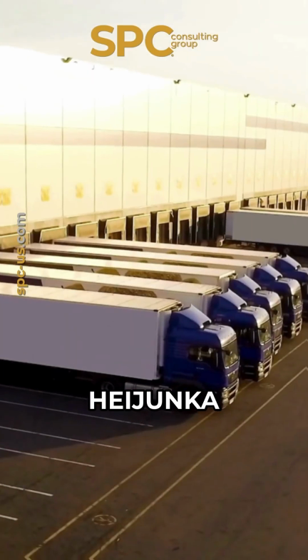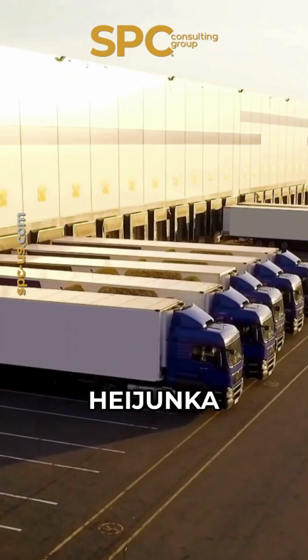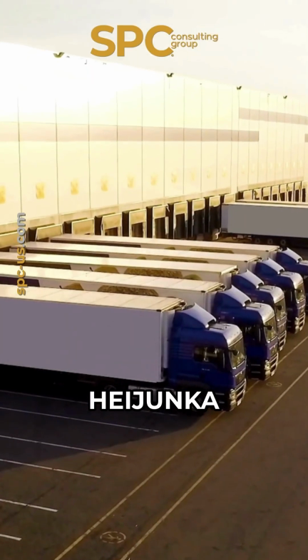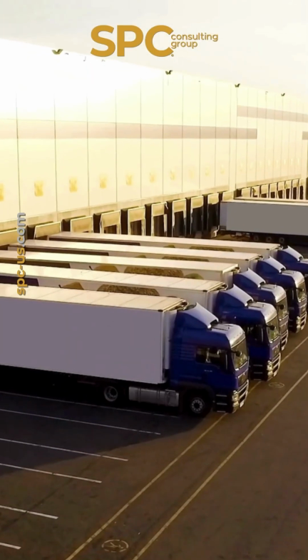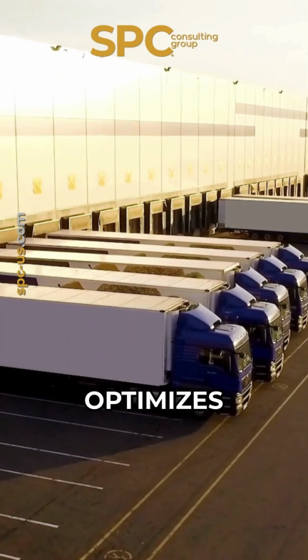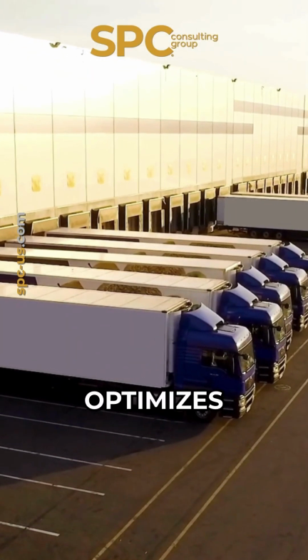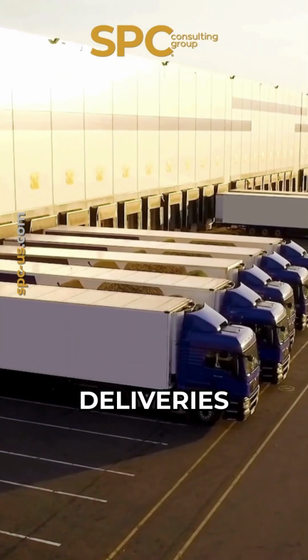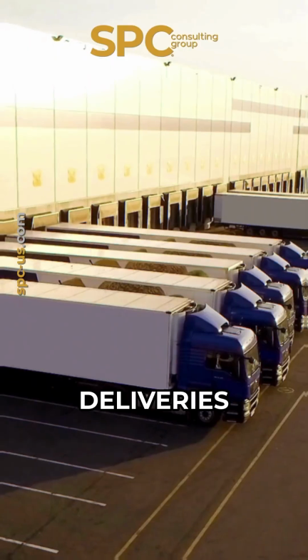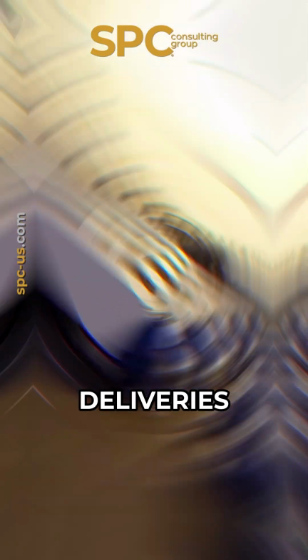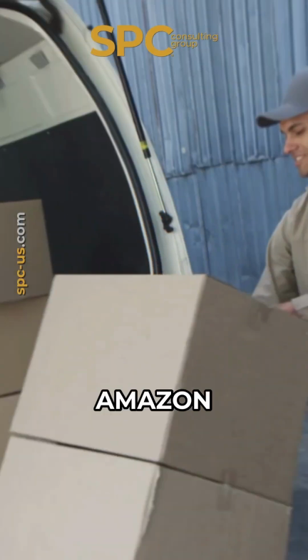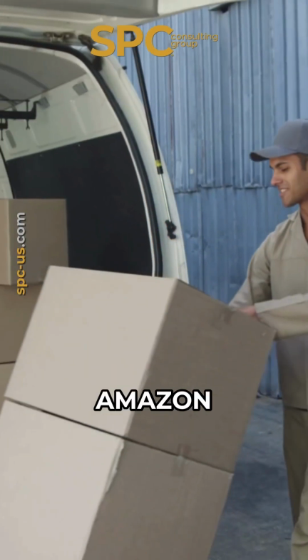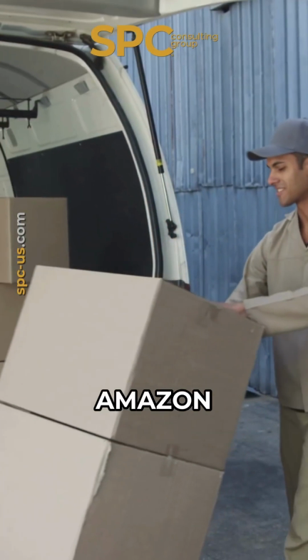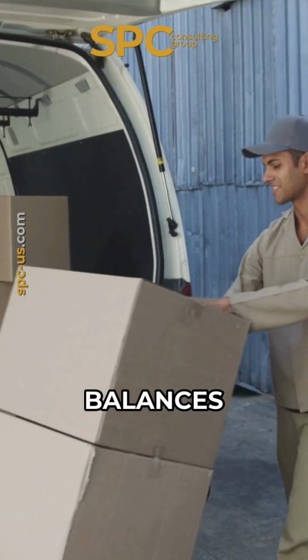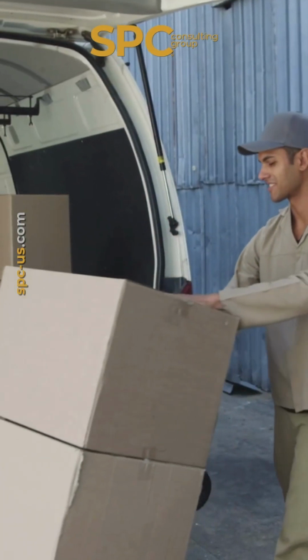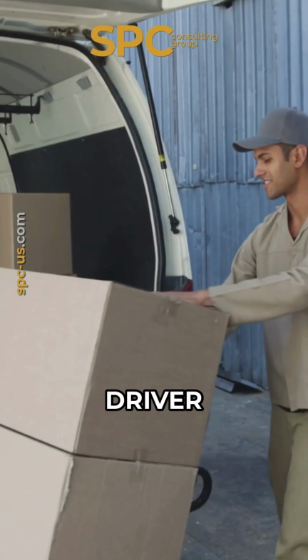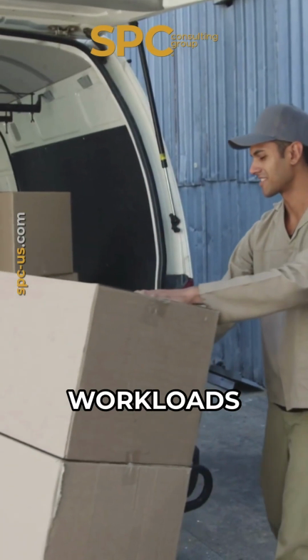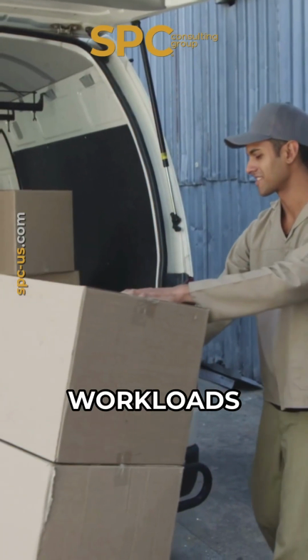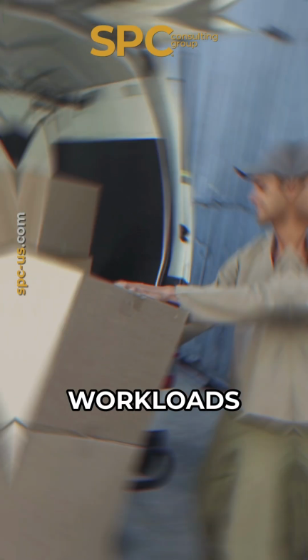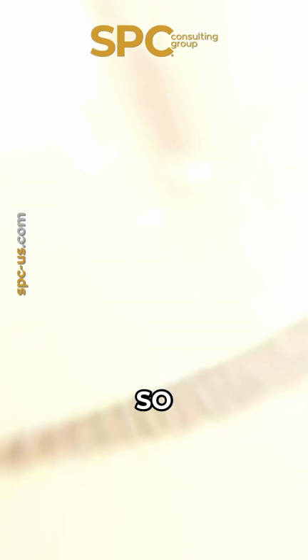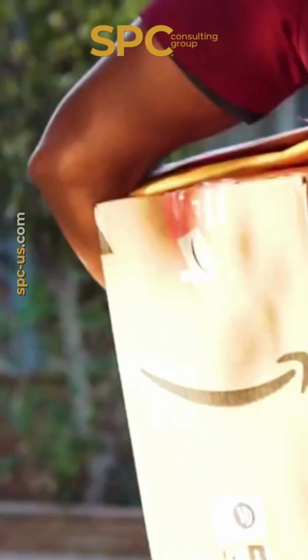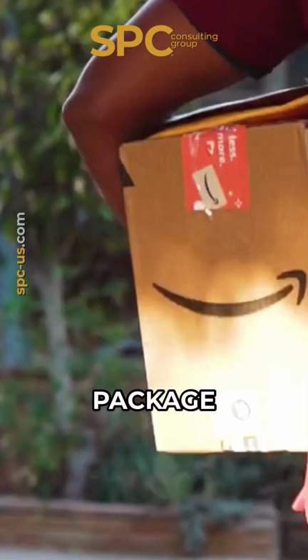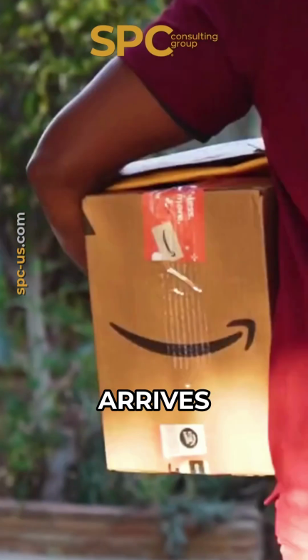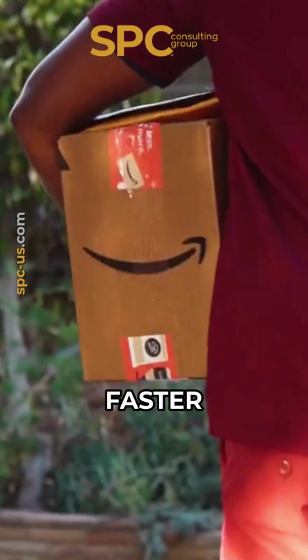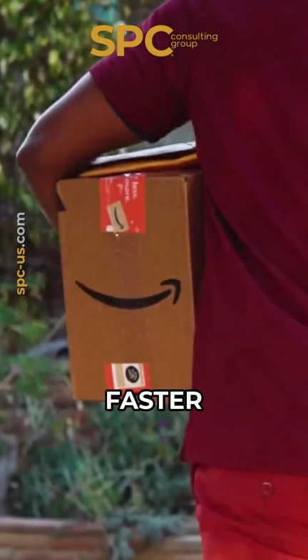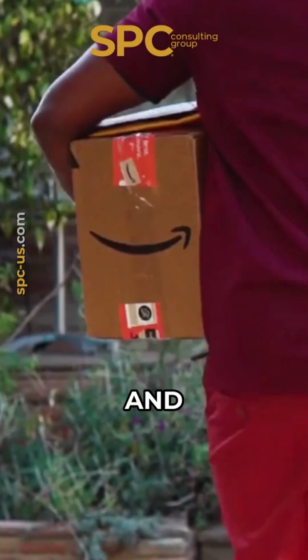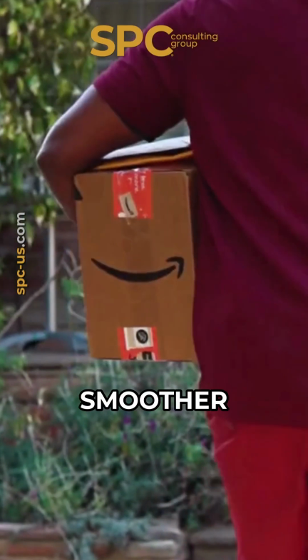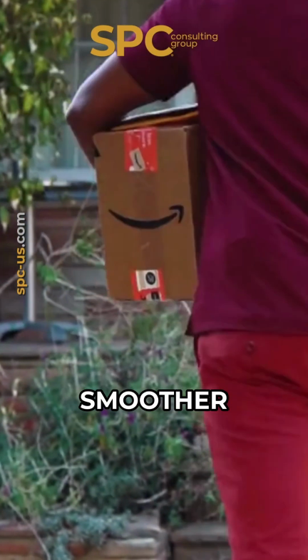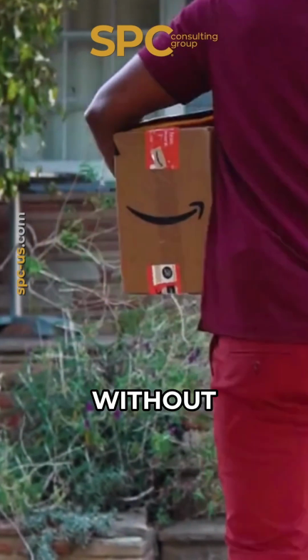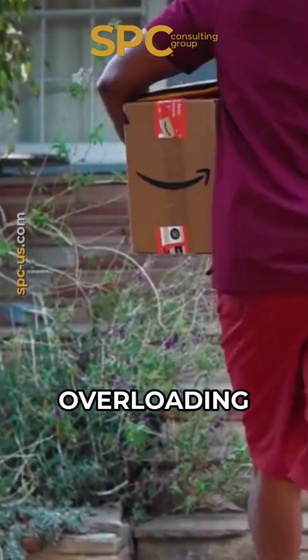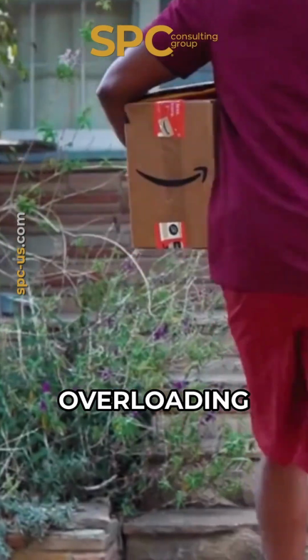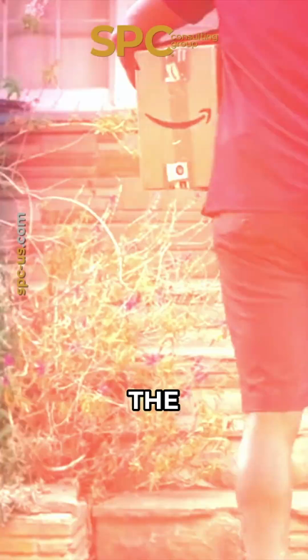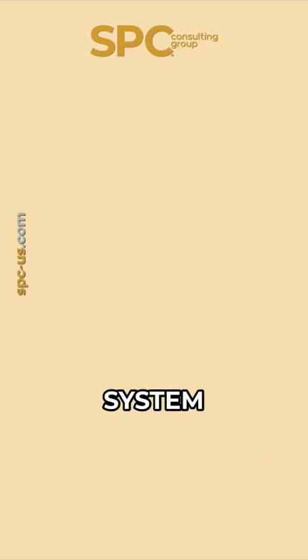Heijunka even optimizes deliveries. Amazon balances driver workloads, so your package arrives faster and smoother without overloading the system.